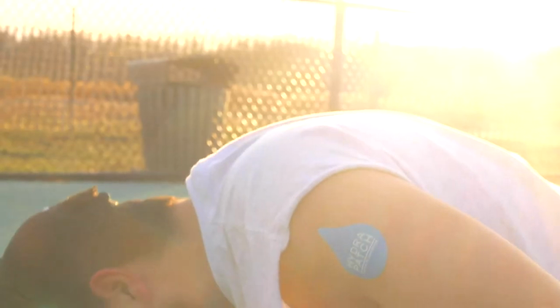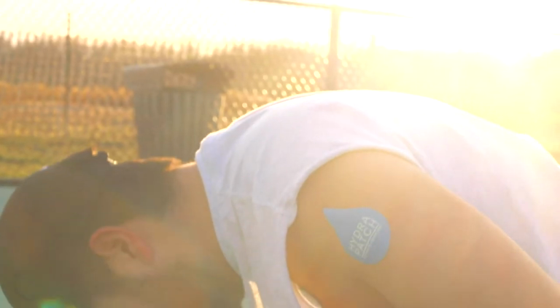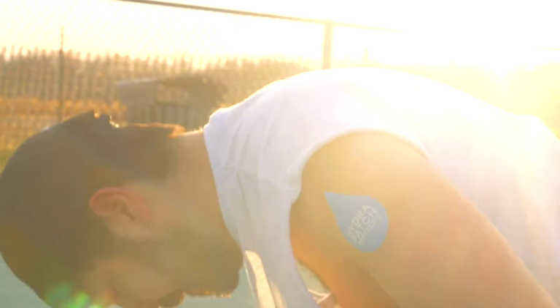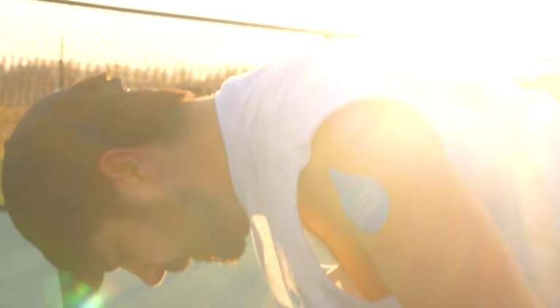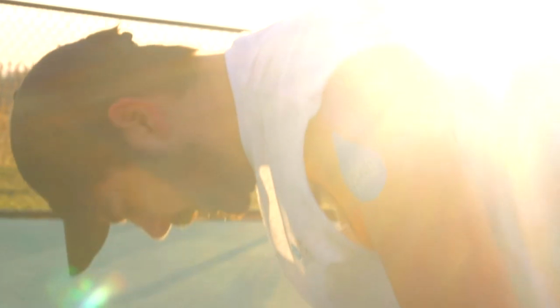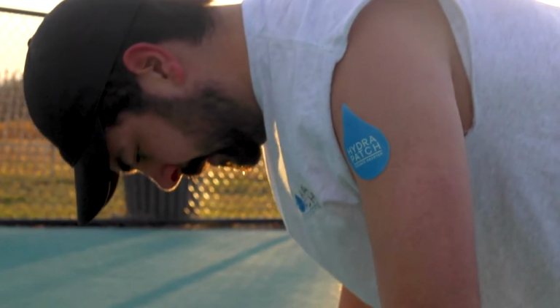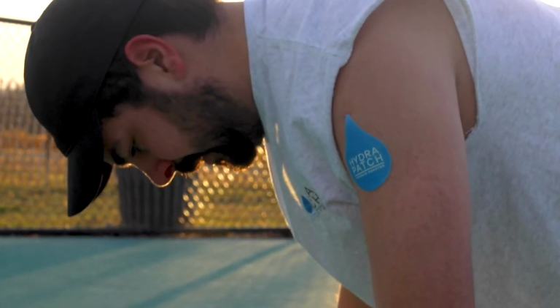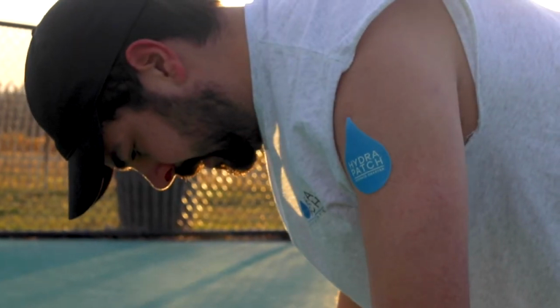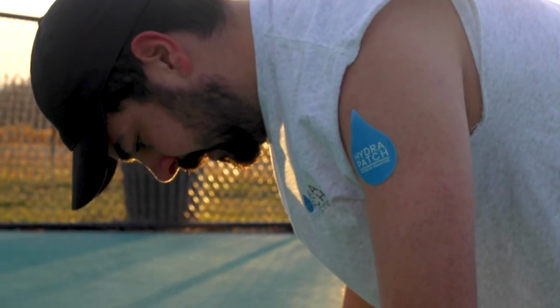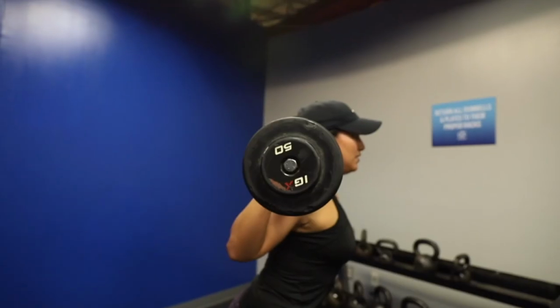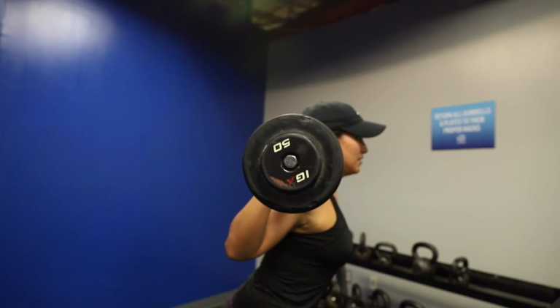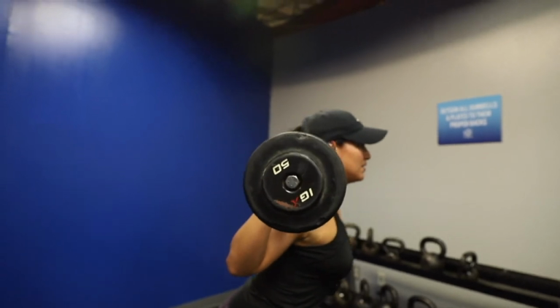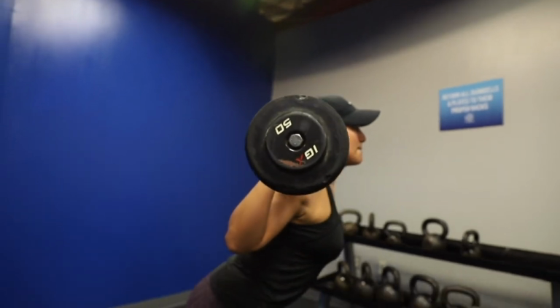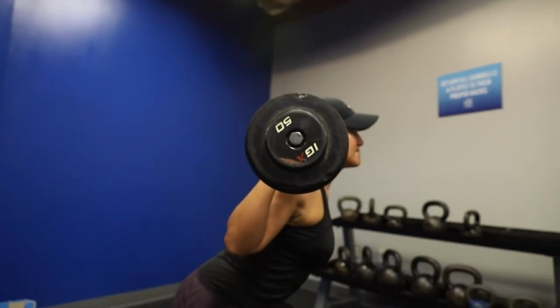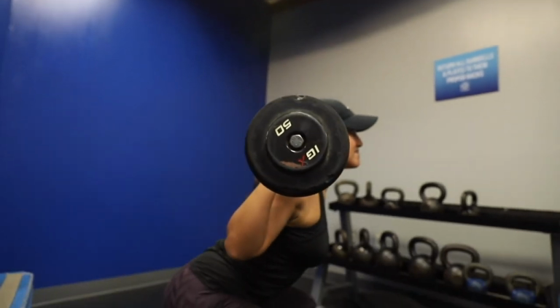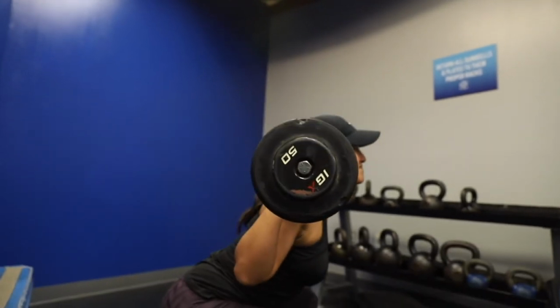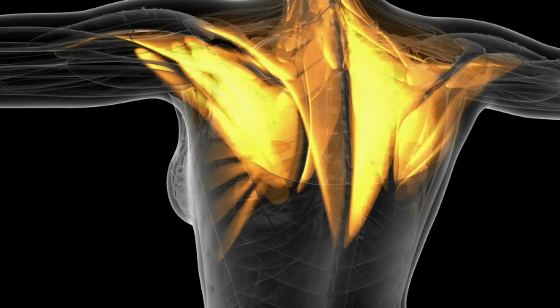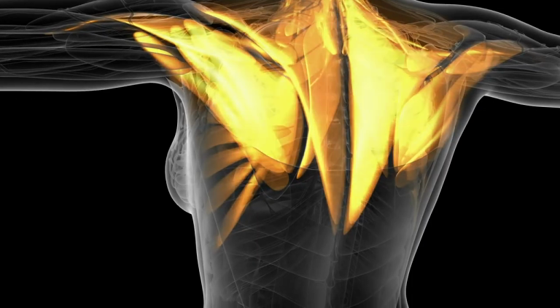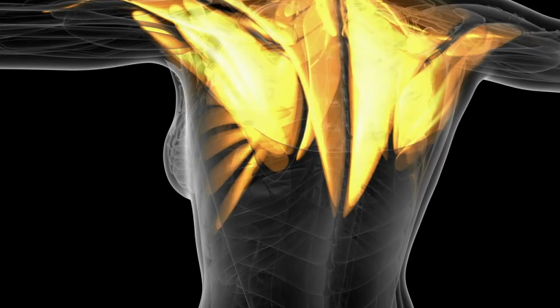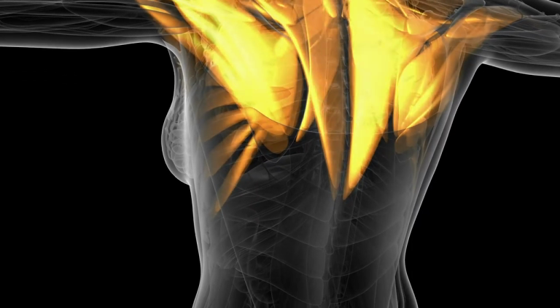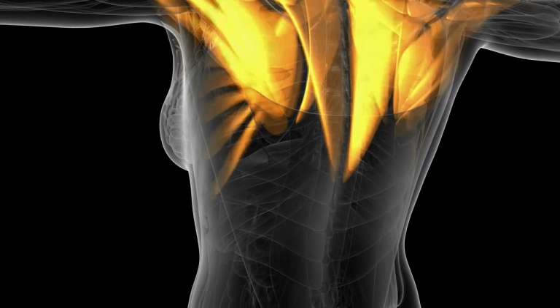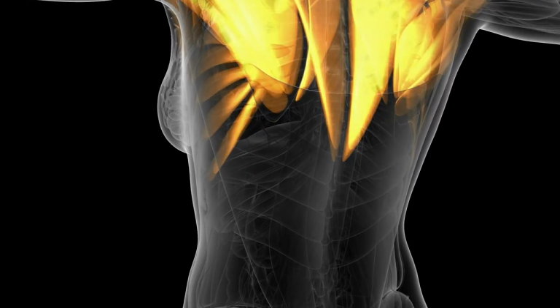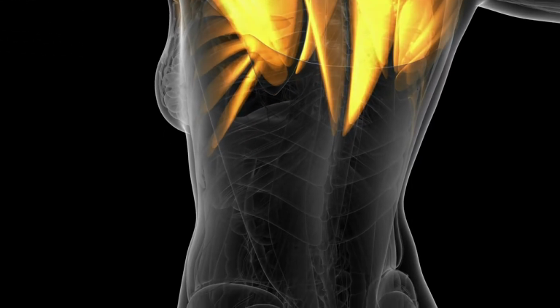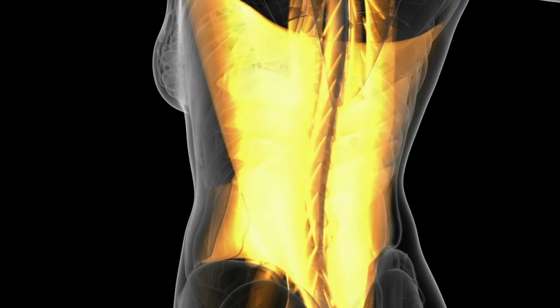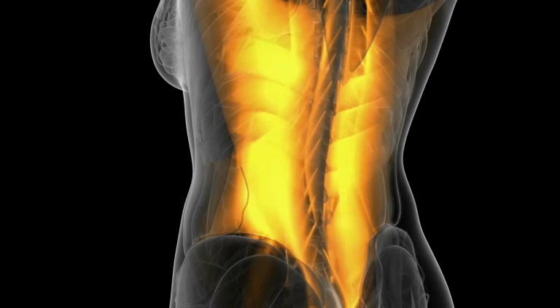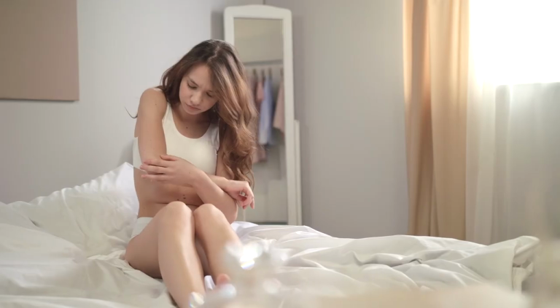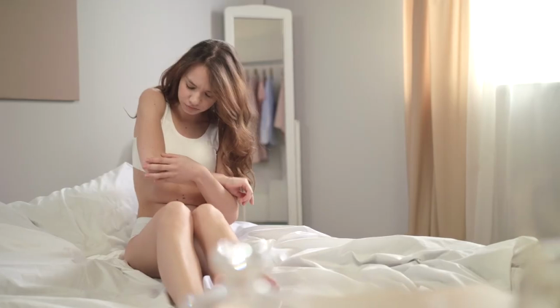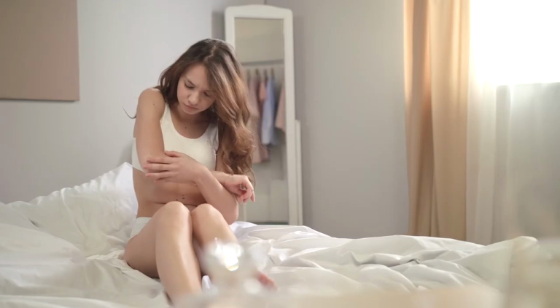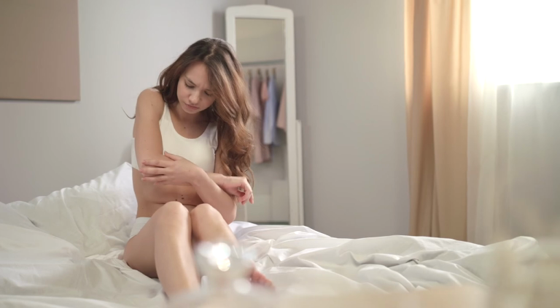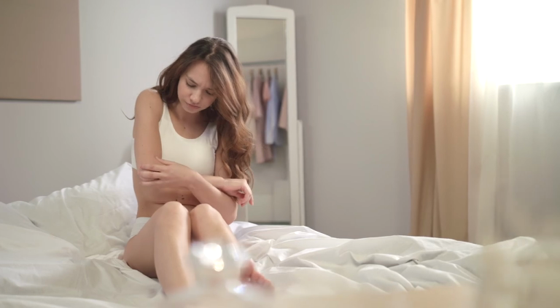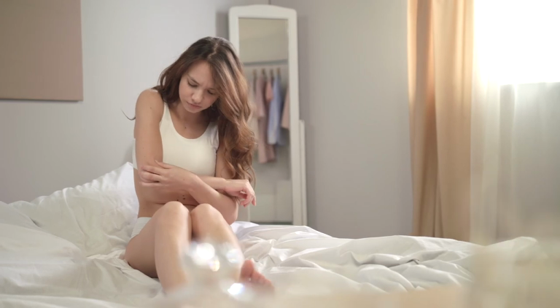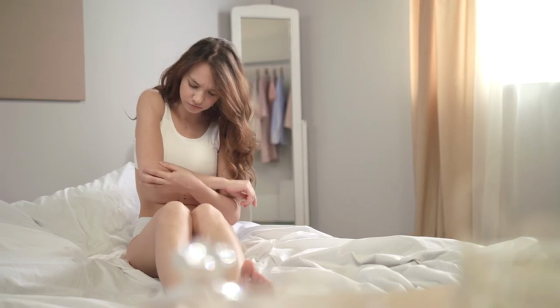Vitamins in the Hydra Patch will maximize your energy levels. The Hydra Patch also offers amino acids to restore your muscles, along with anti-inflammatories to minimize your swelling.